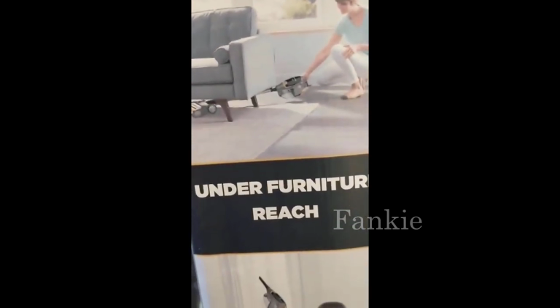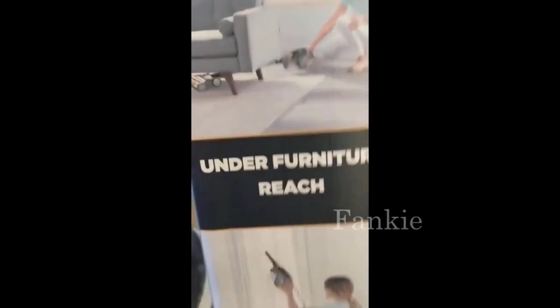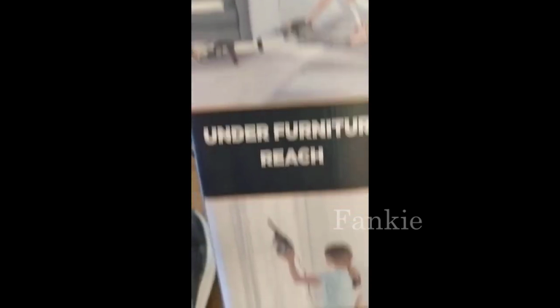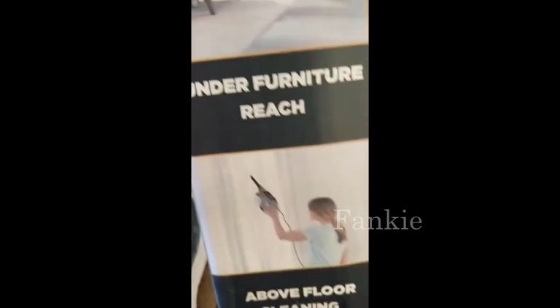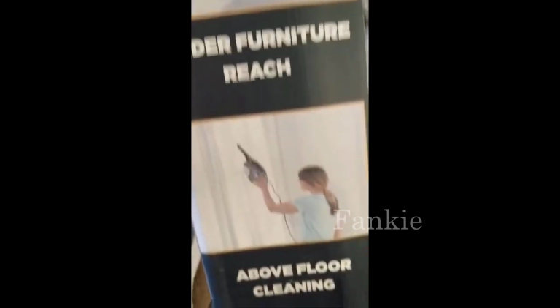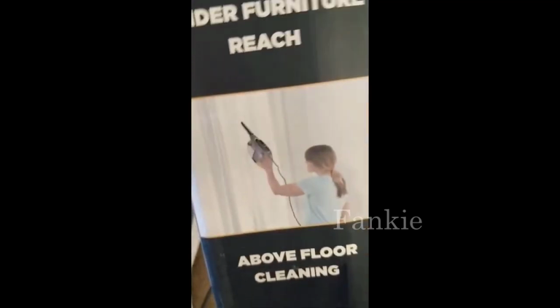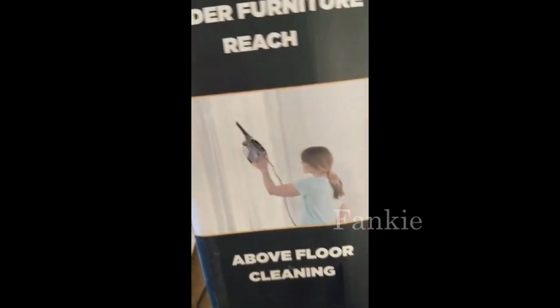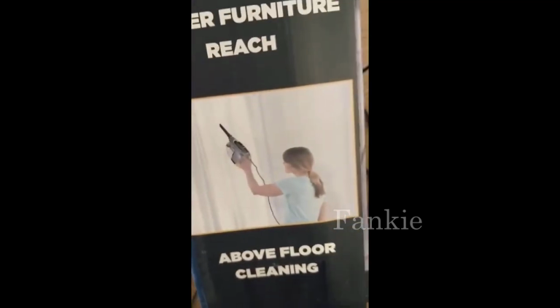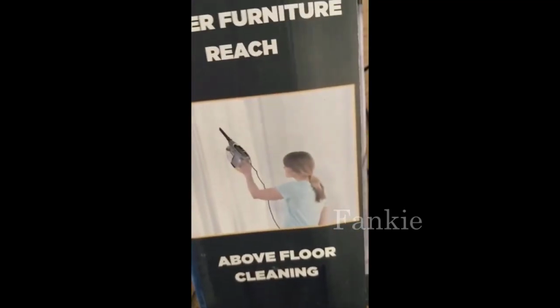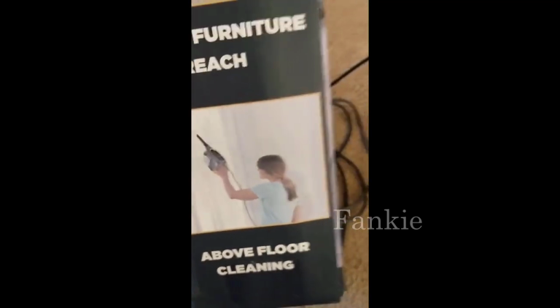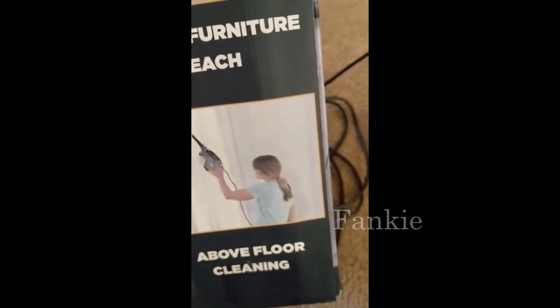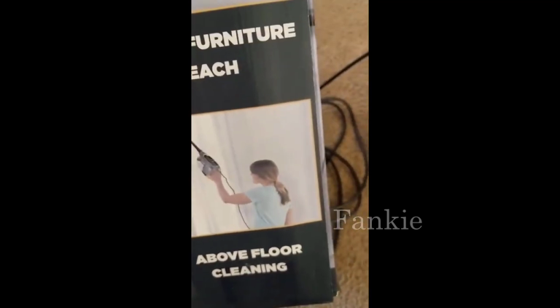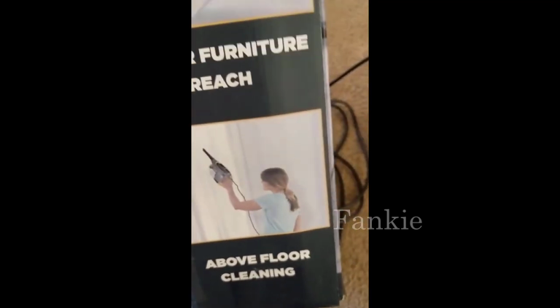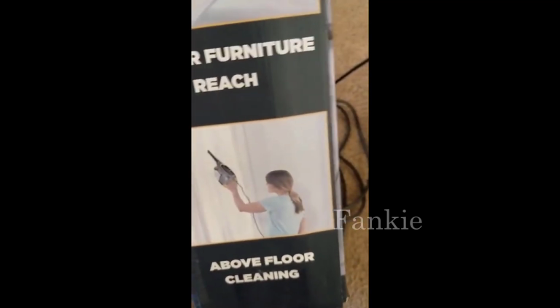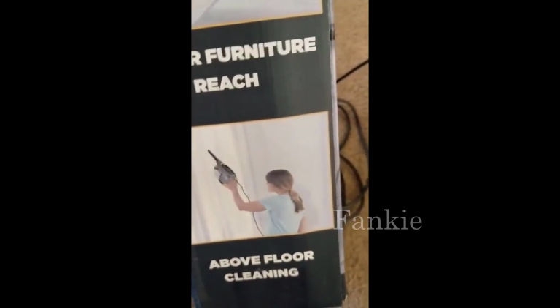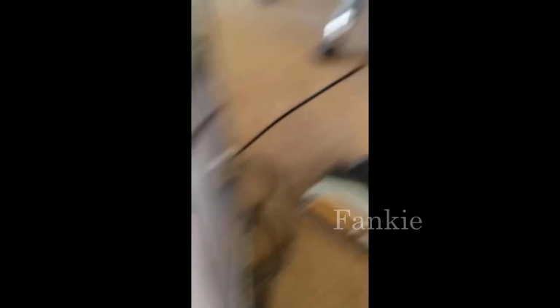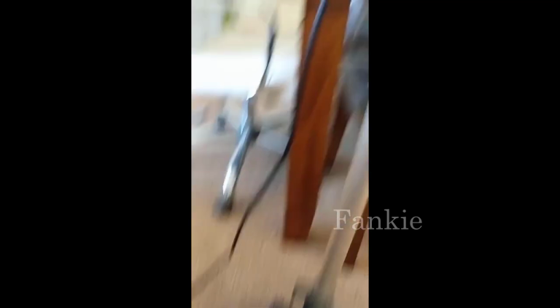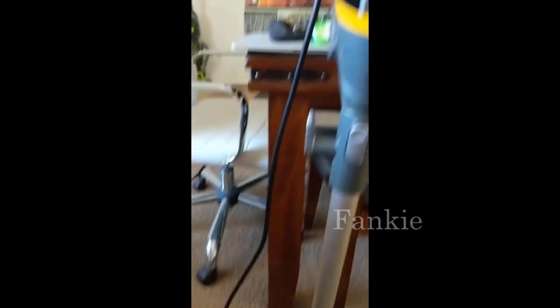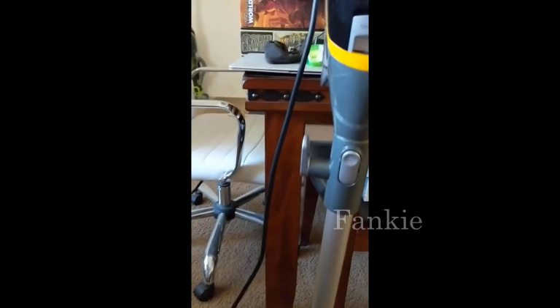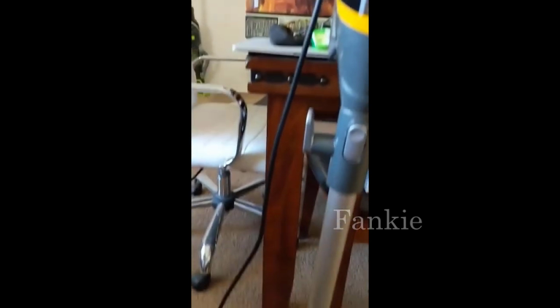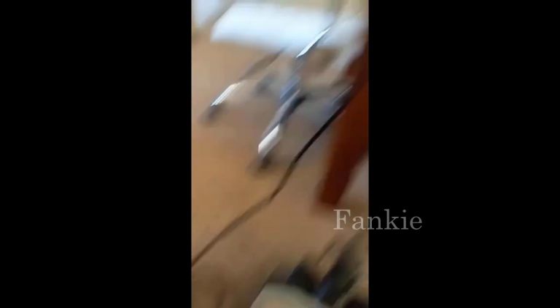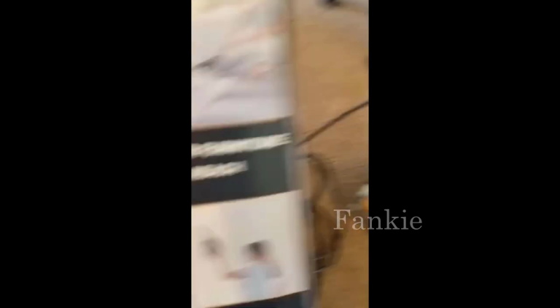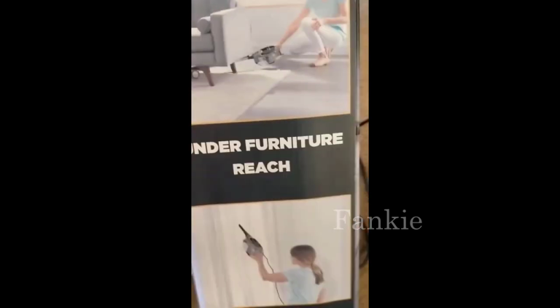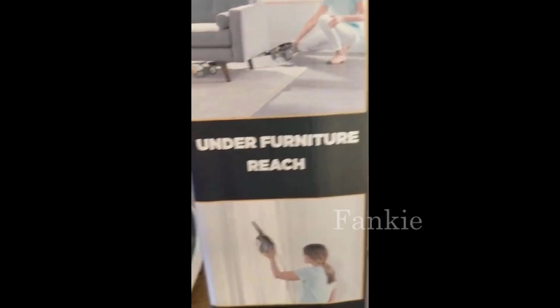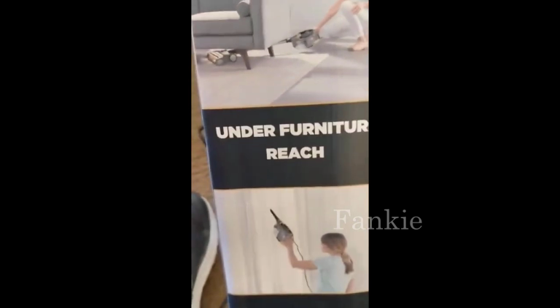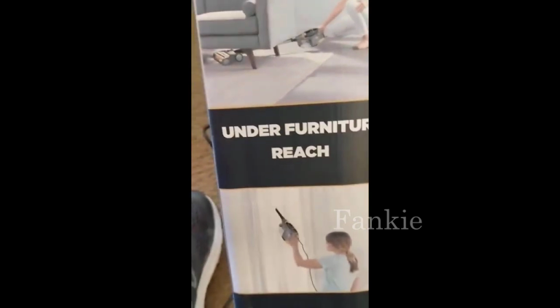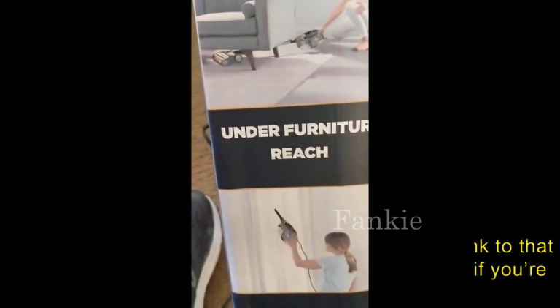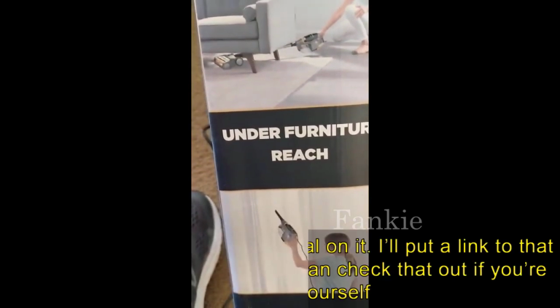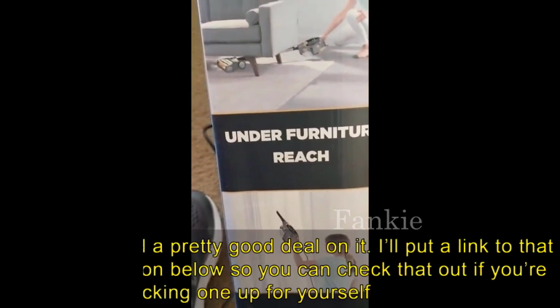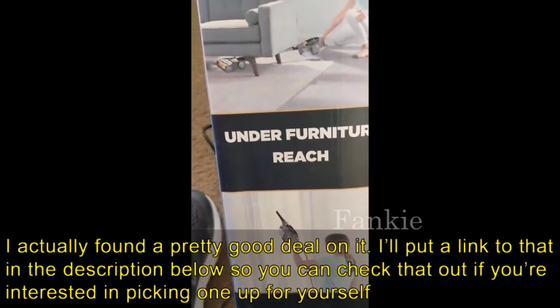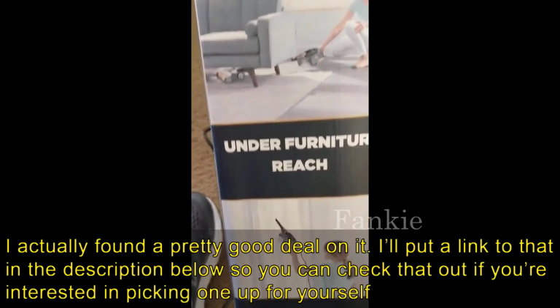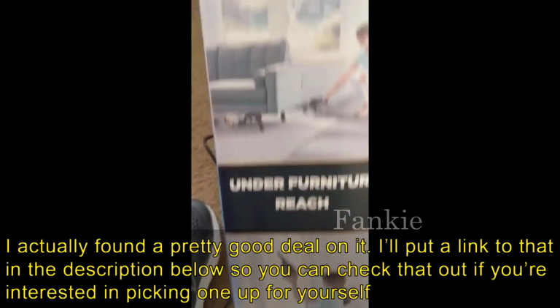And it comes with all kinds of attachments. So you've got this one, the handbag, this one, this one, and this one here.